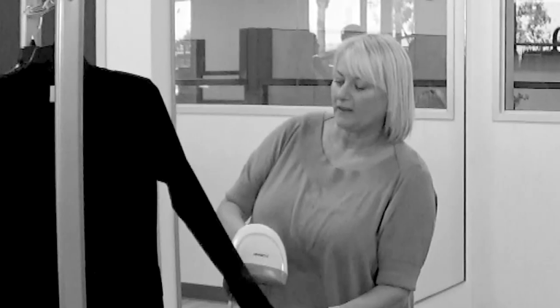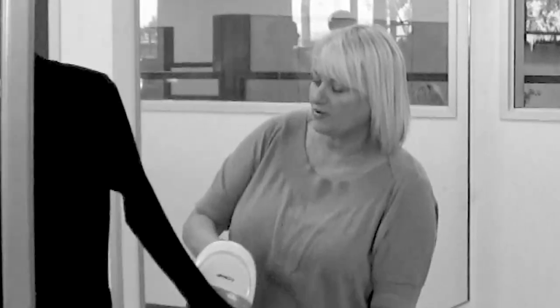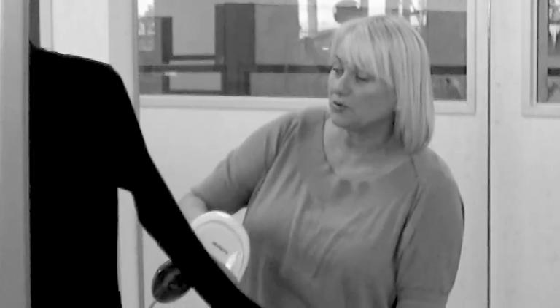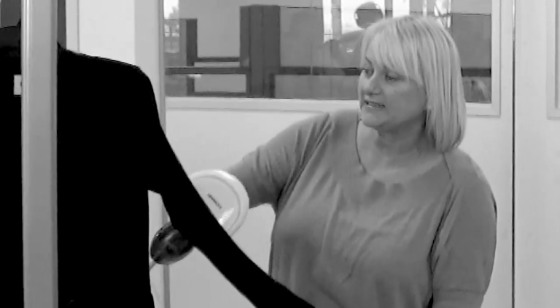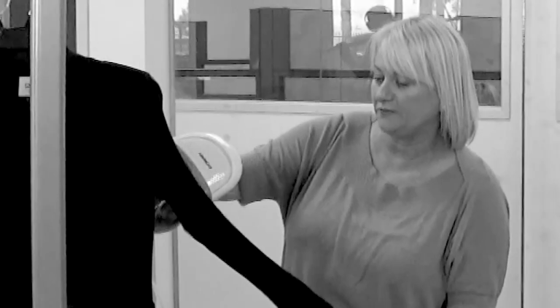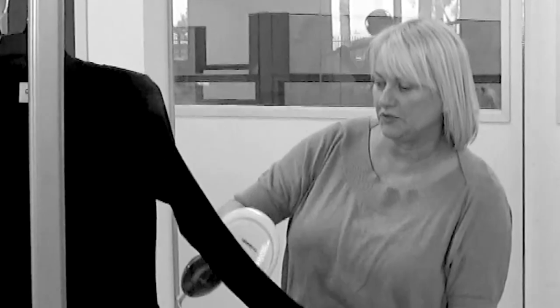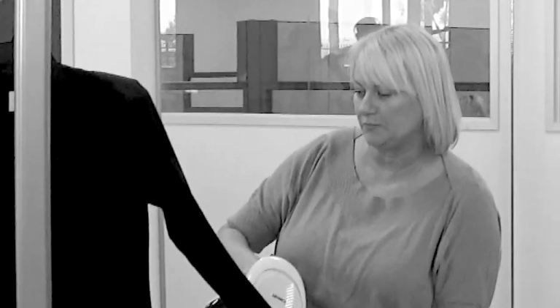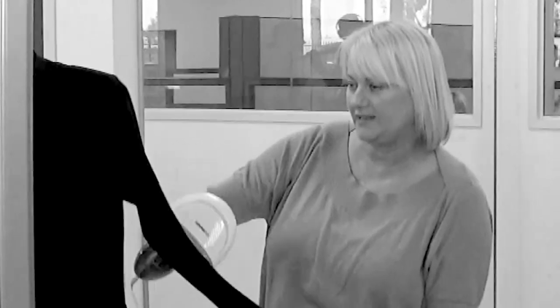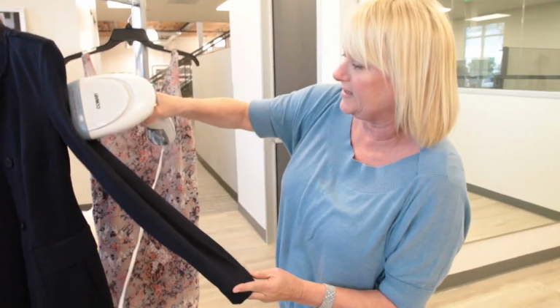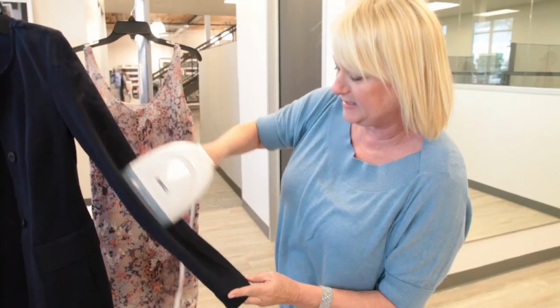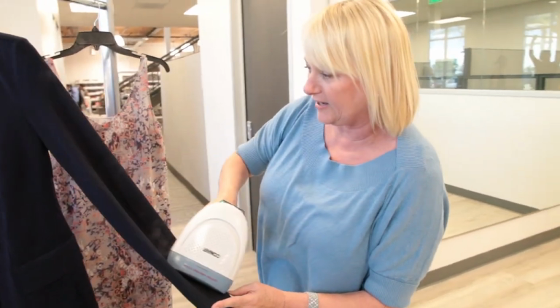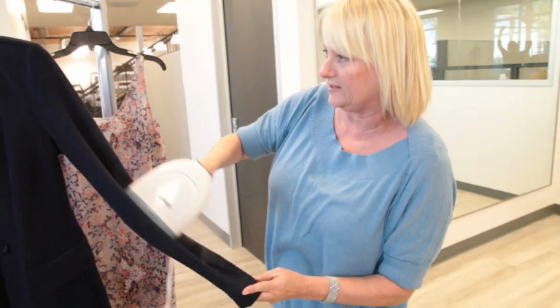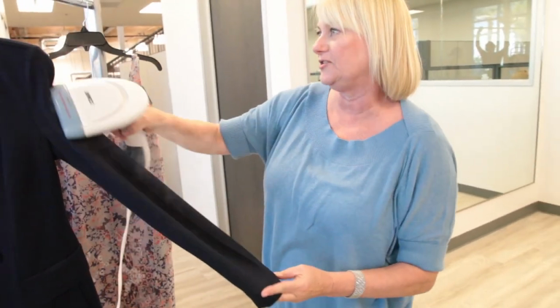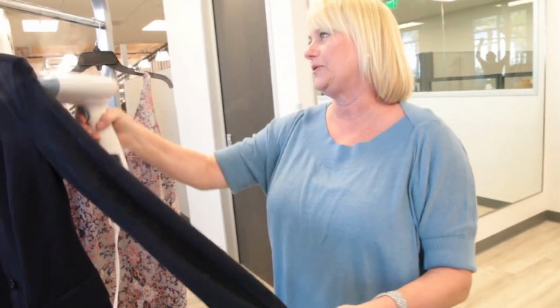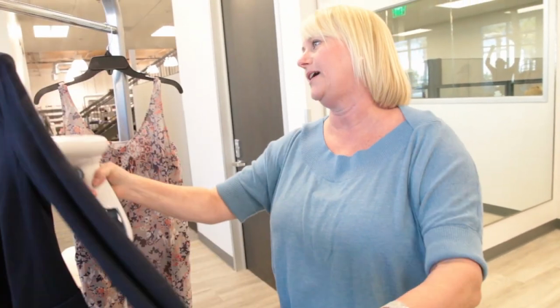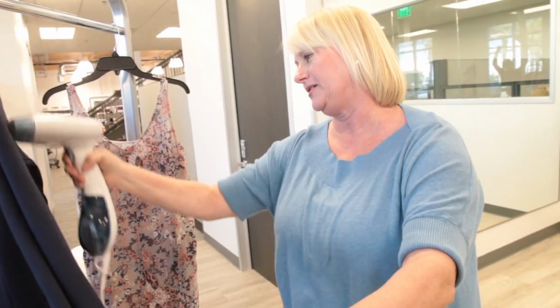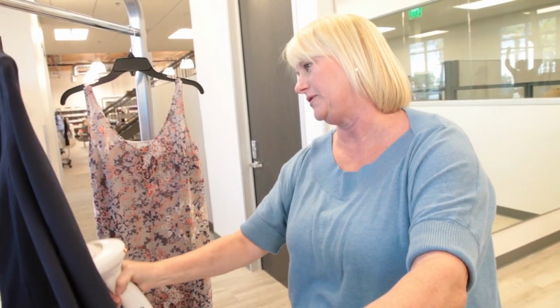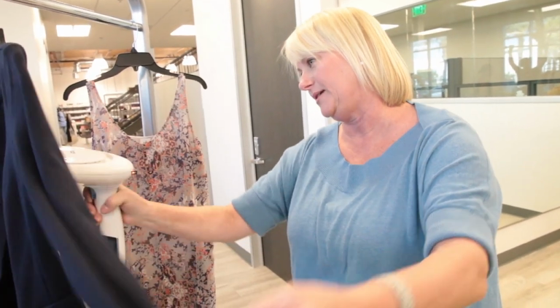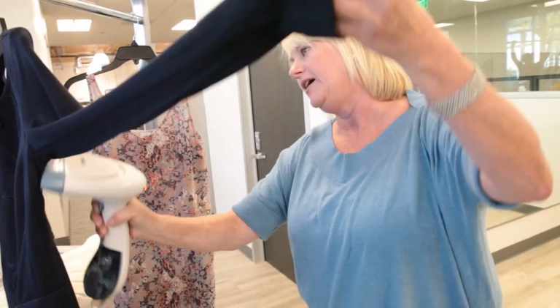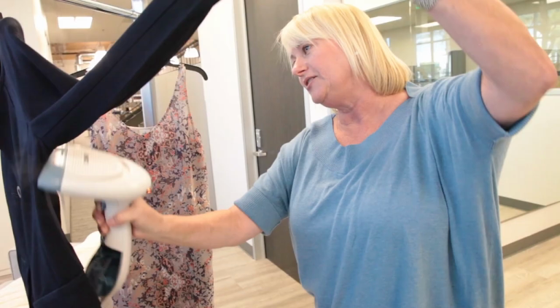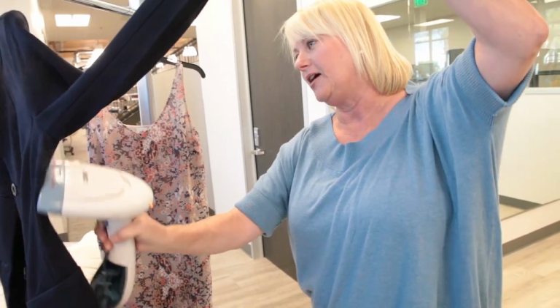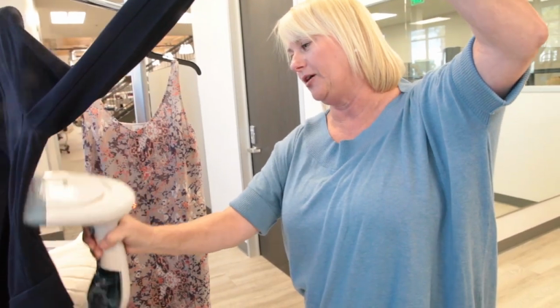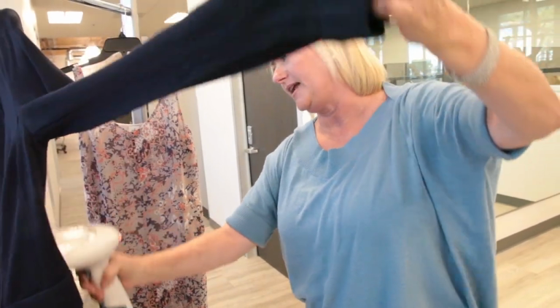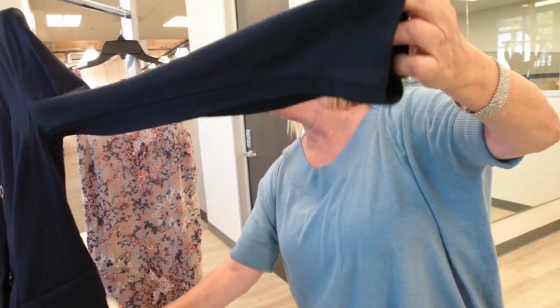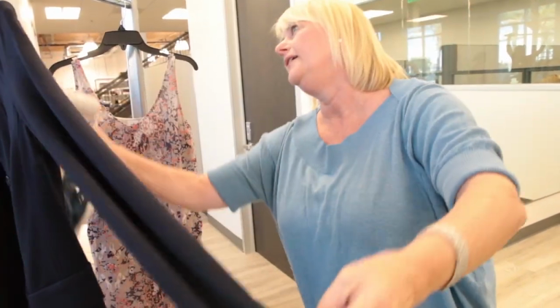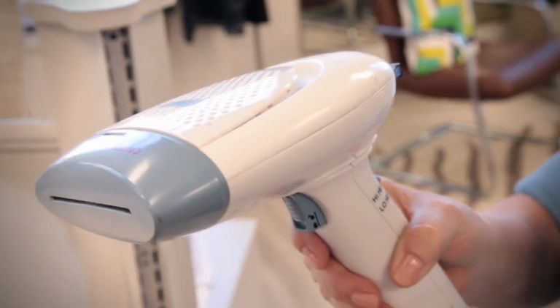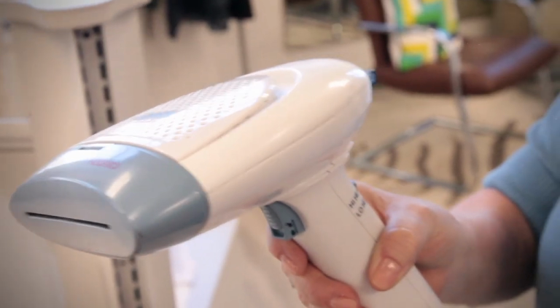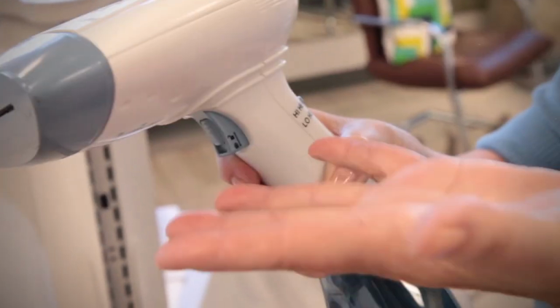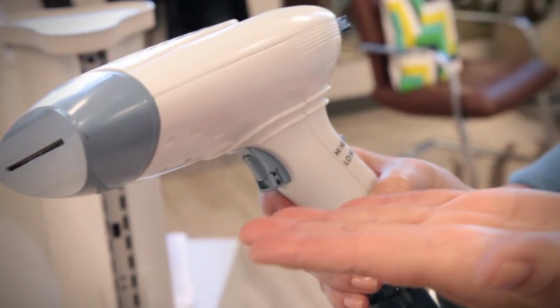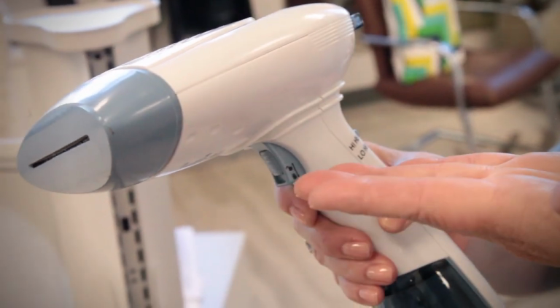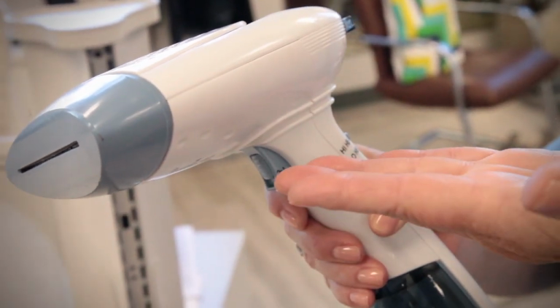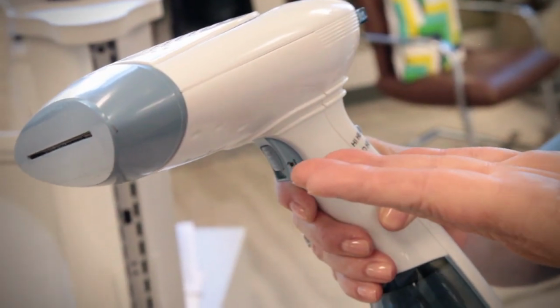I travel twice a year for focus group and I steam the collection three times in a week with this steamer. I can do about 100 garments in an hour. I got this on Amazon for $39.99.